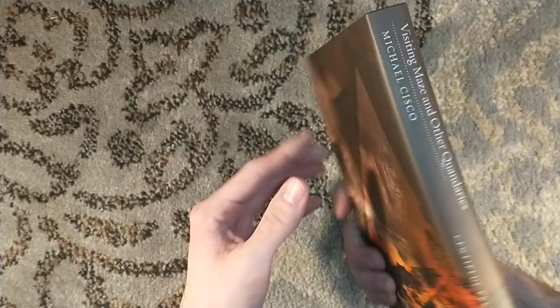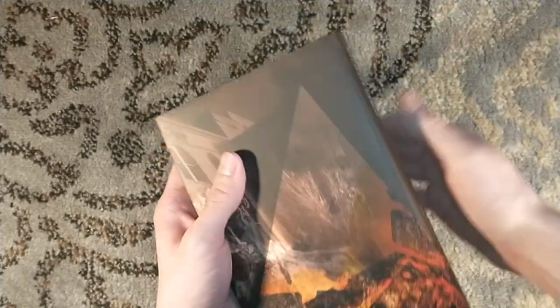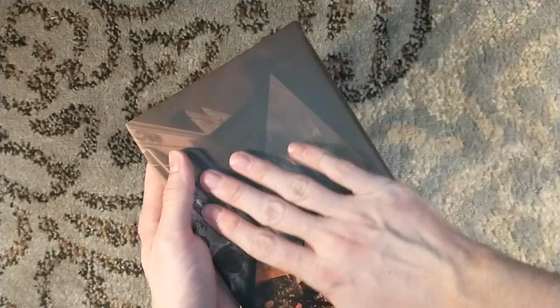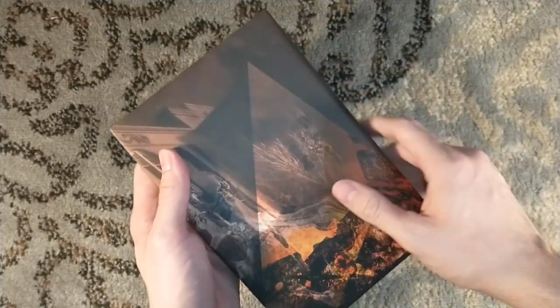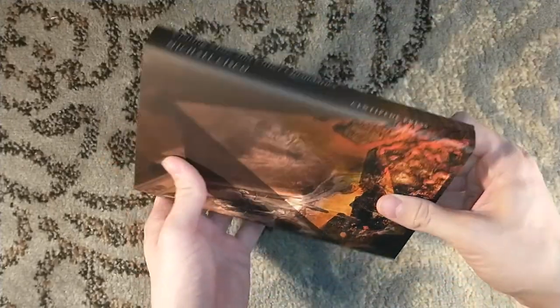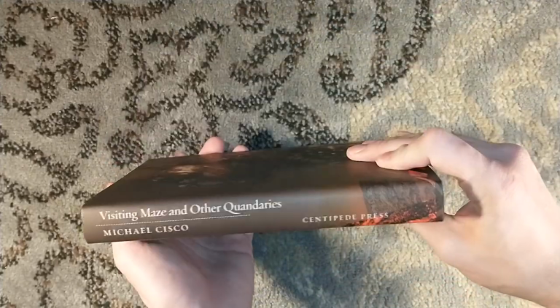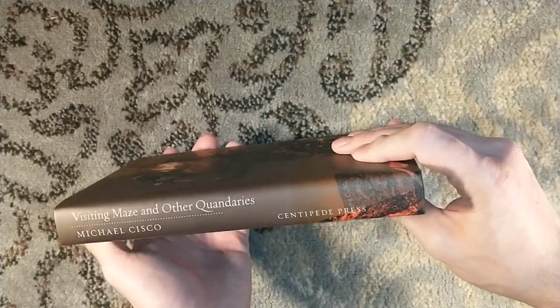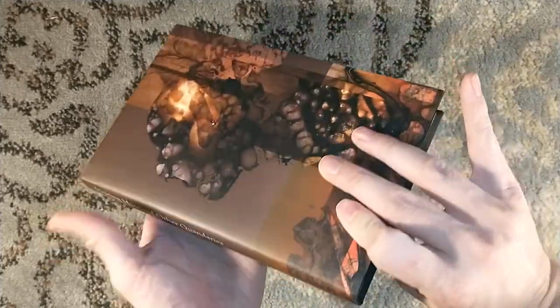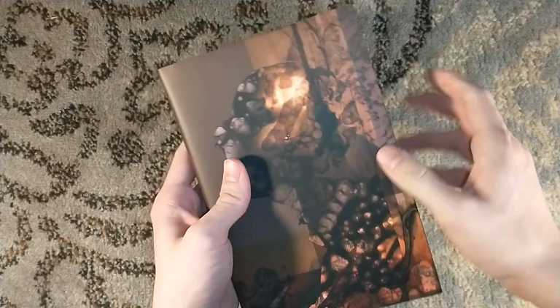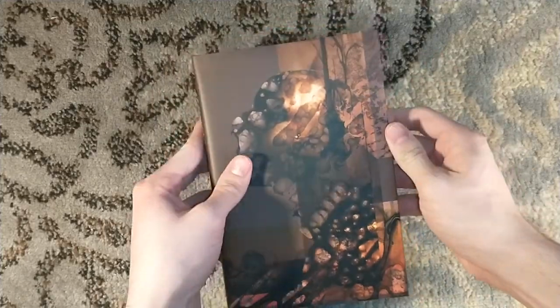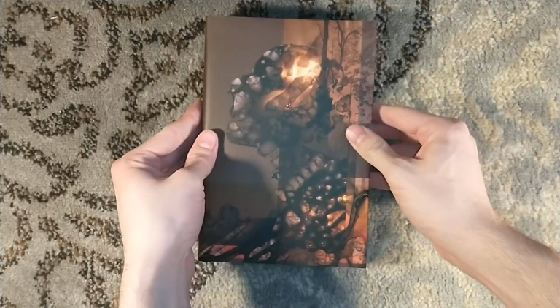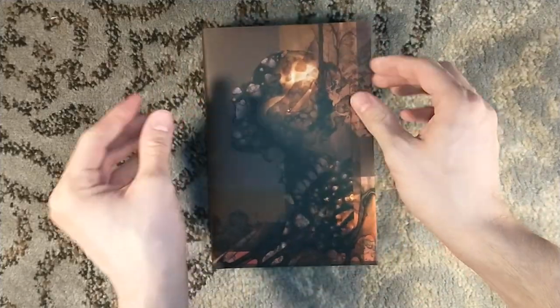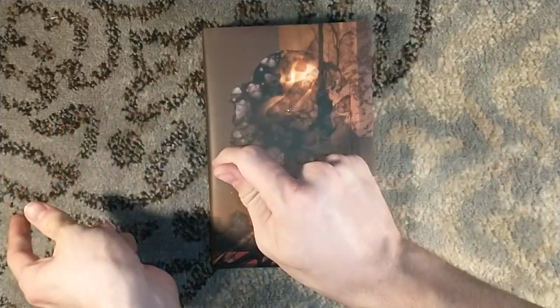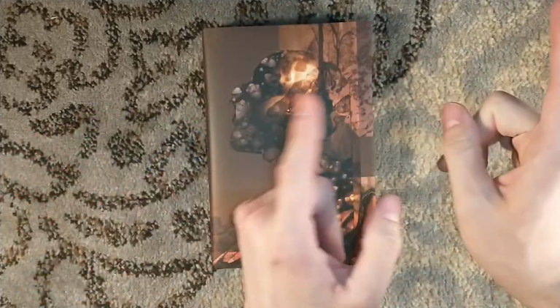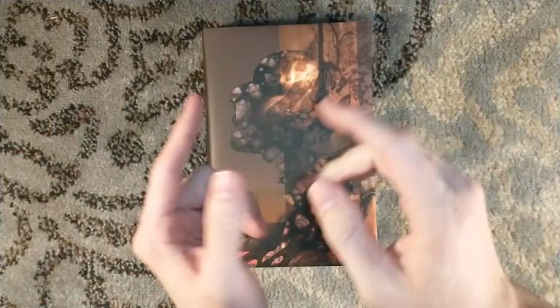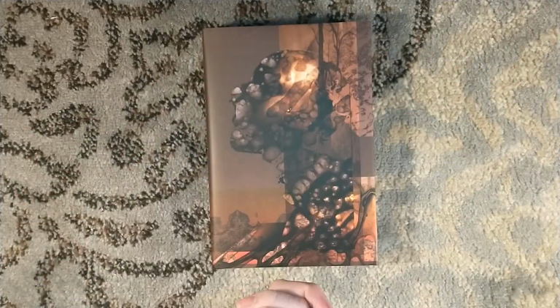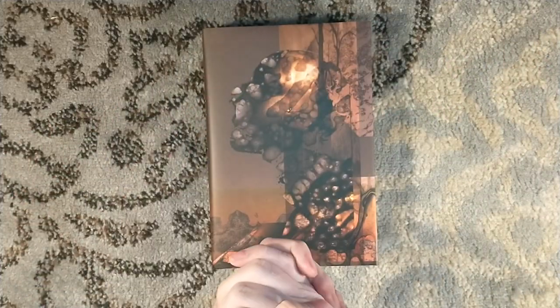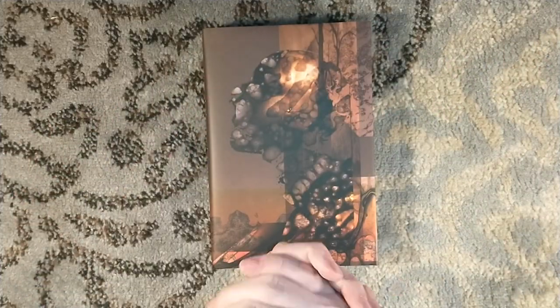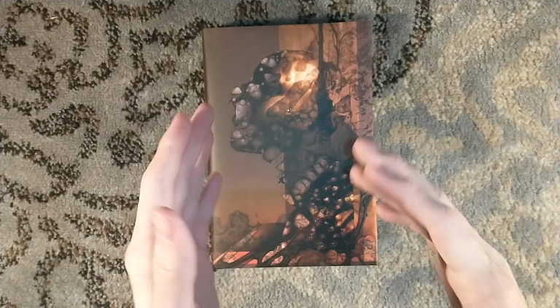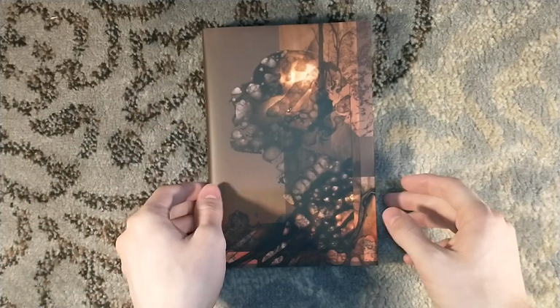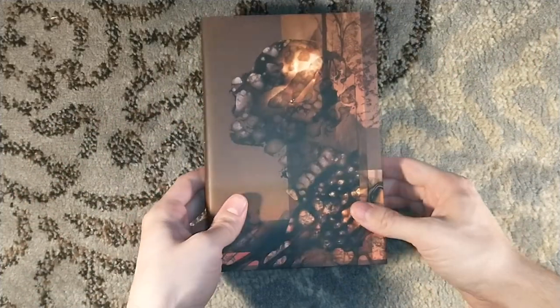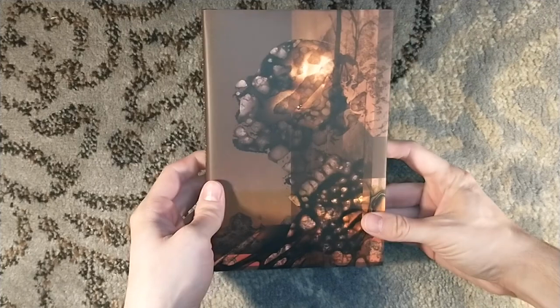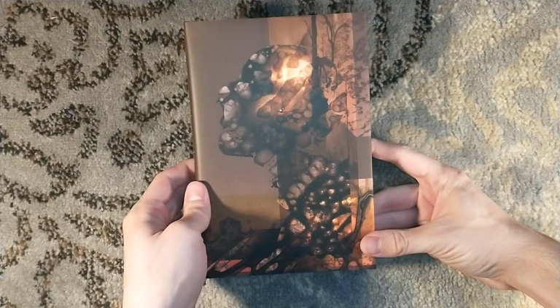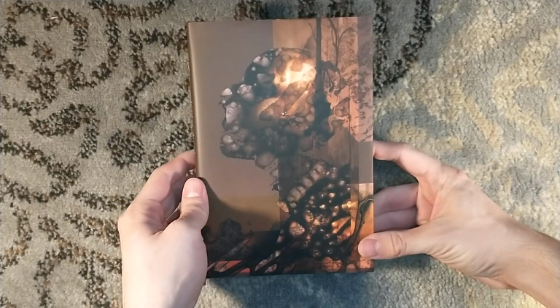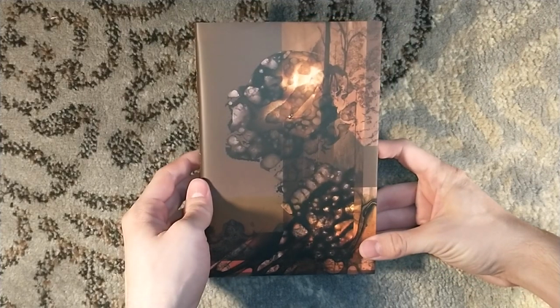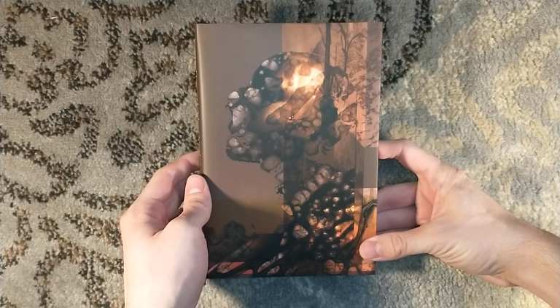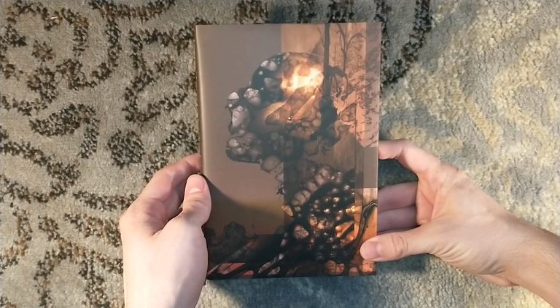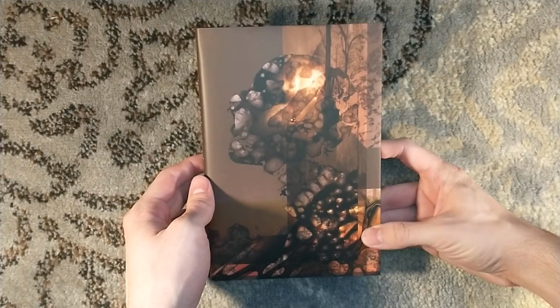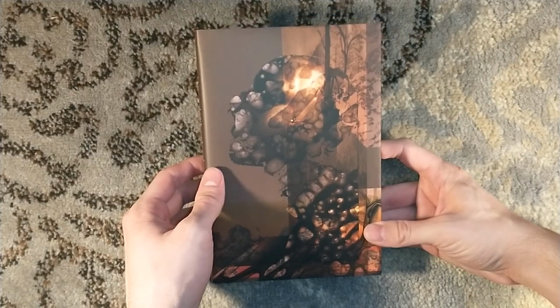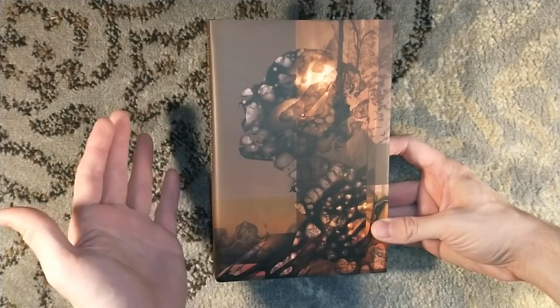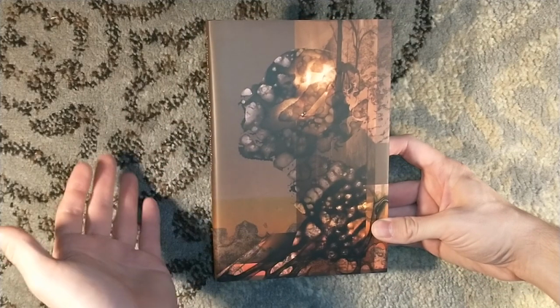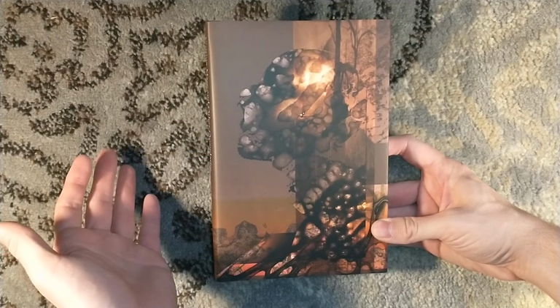Like I said, this title is all sold out, but there are other Centipede Press titles still available, including the one I'm unboxing tomorrow, which is an art book. So please come back around tomorrow to watch that. Please consider liking and subscribing.